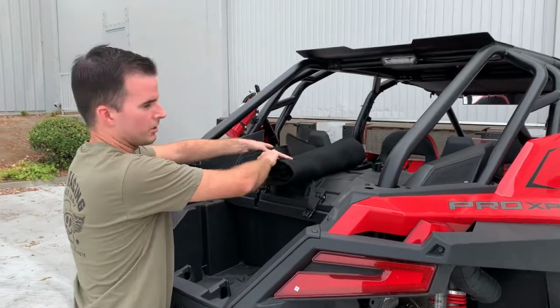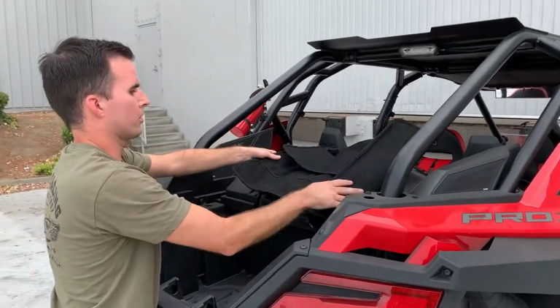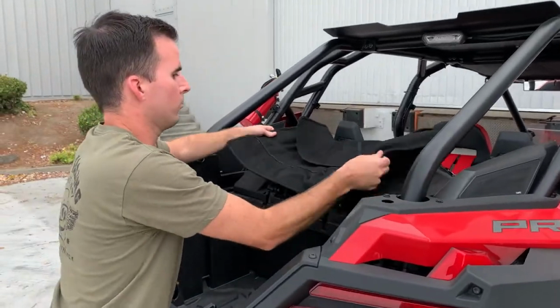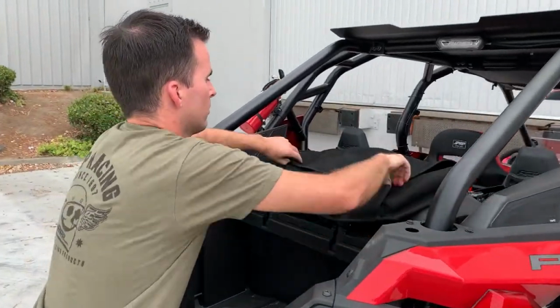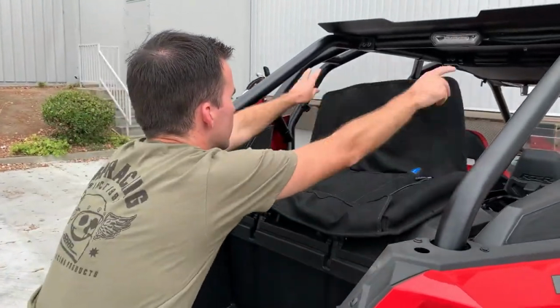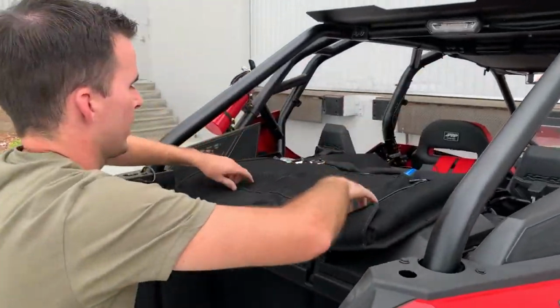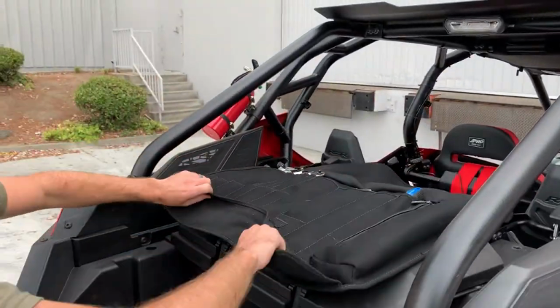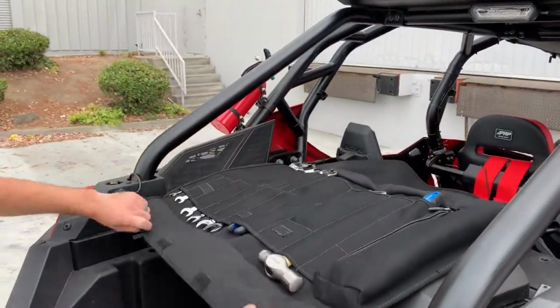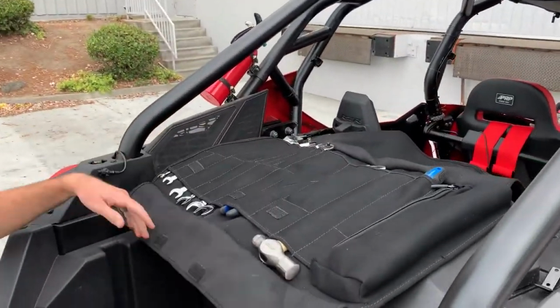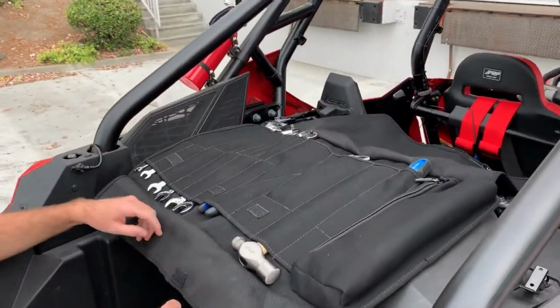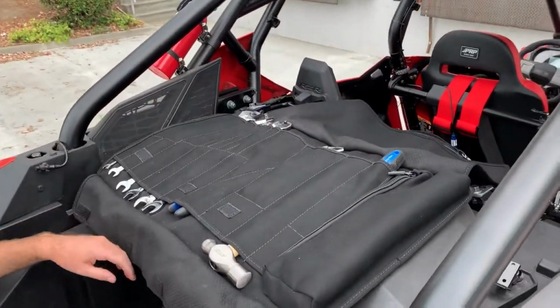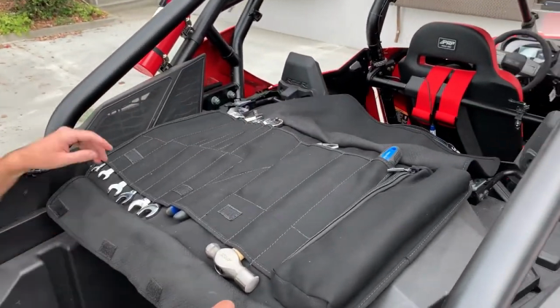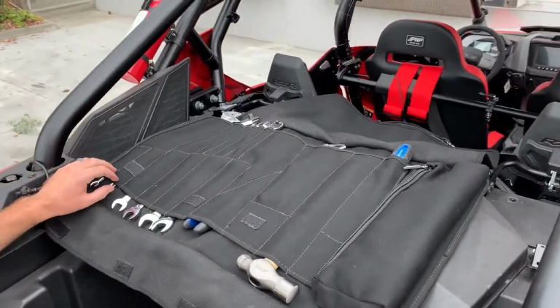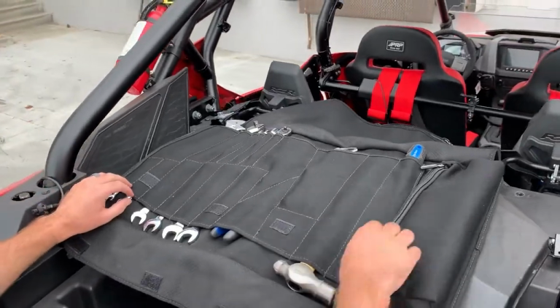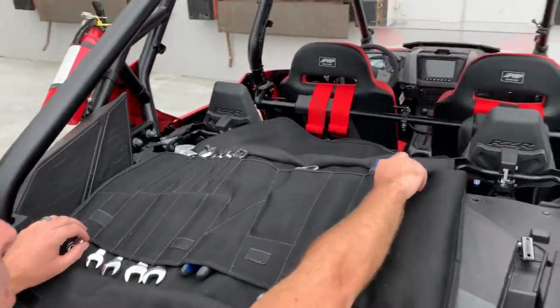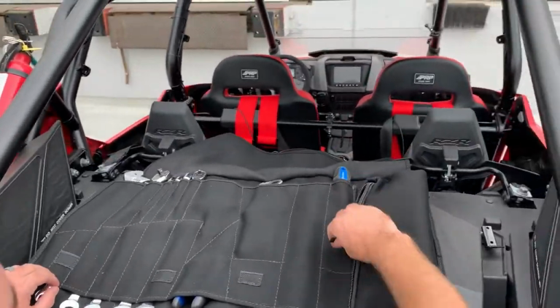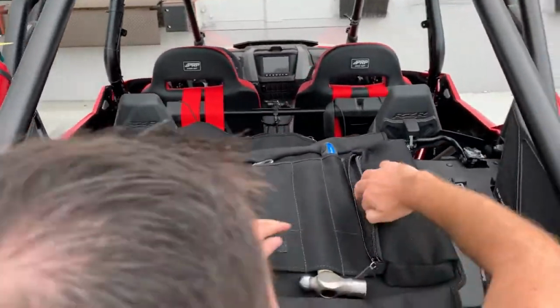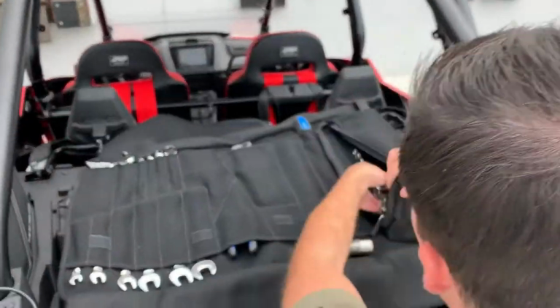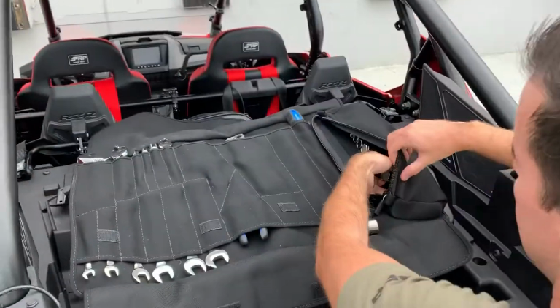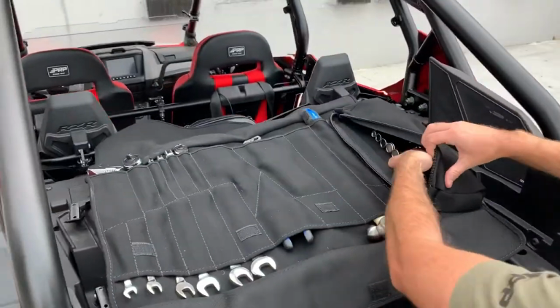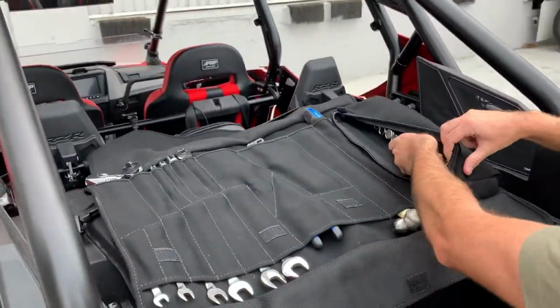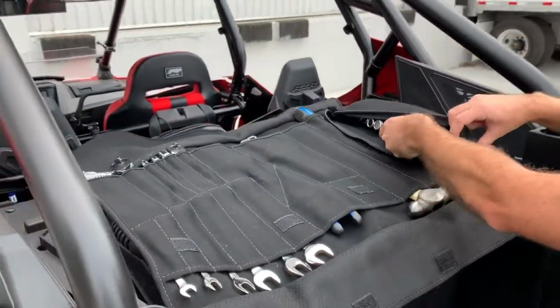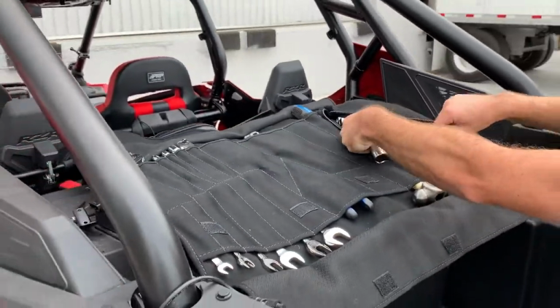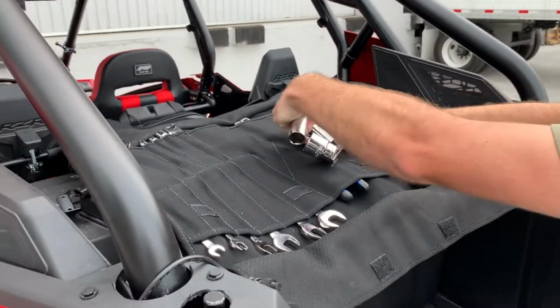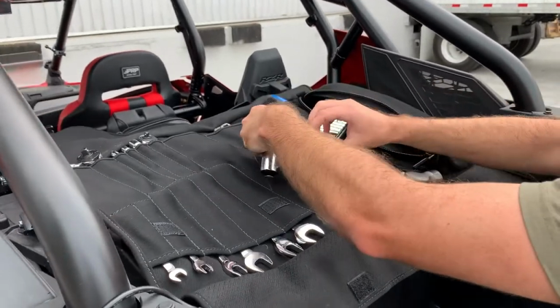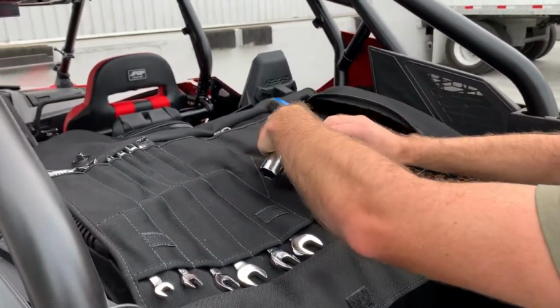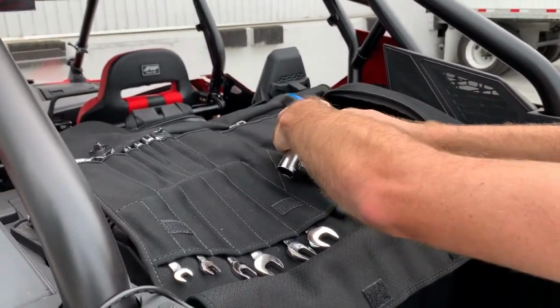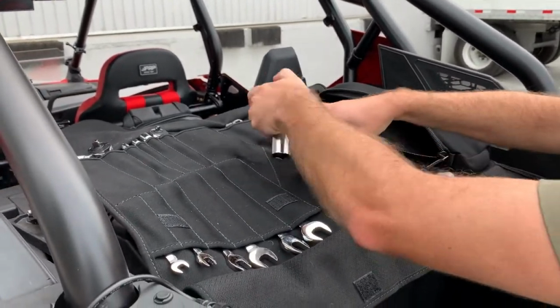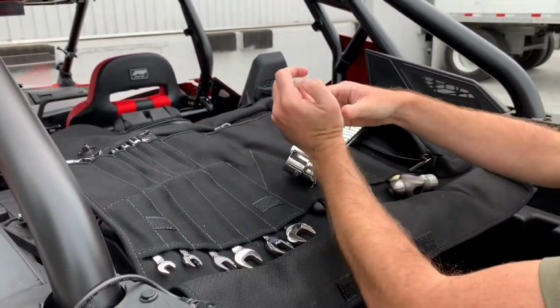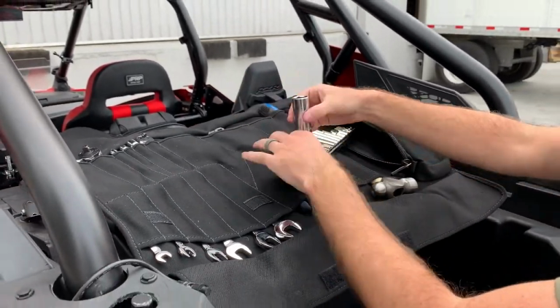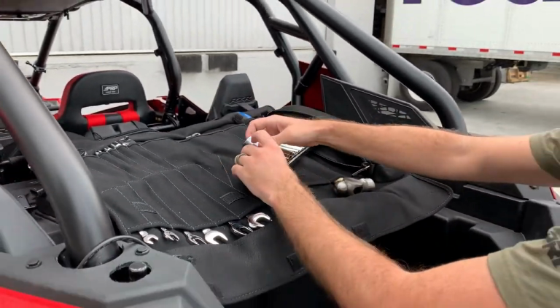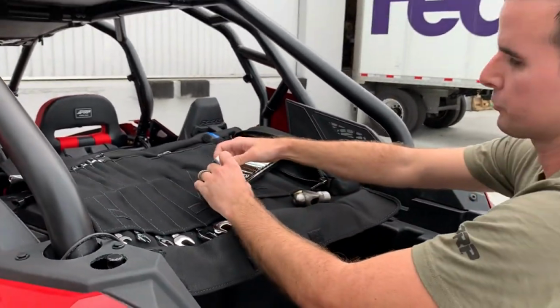Easy to unroll, it has a selection of ratchets, wrenches, crescent wrenches, sockets, torque sockets, and basically everything you need to fix your razor while out on the trail.